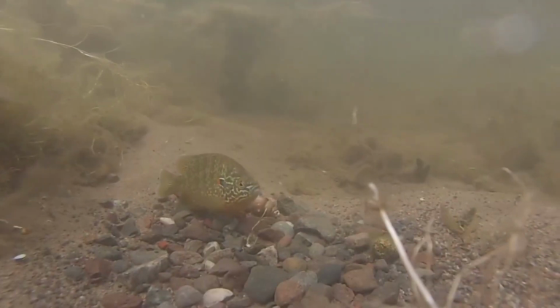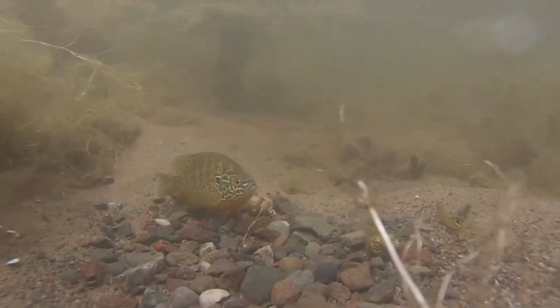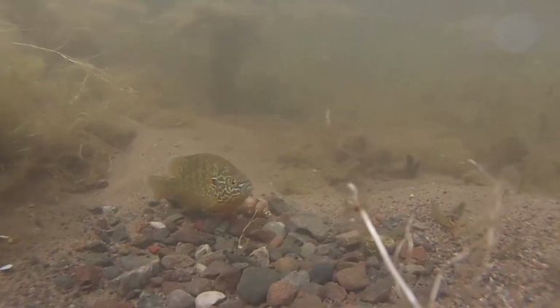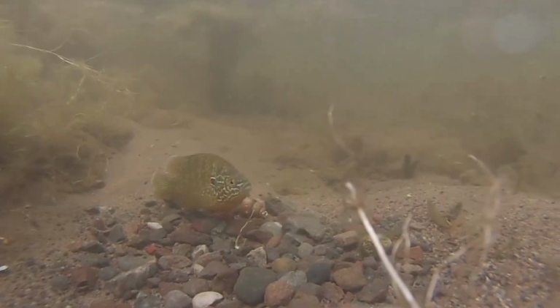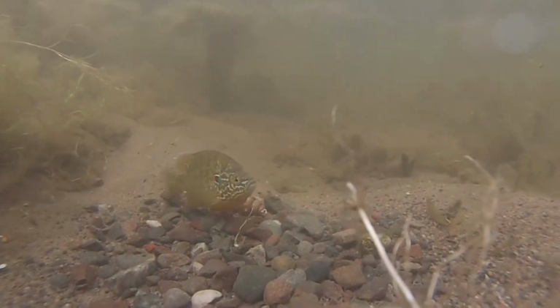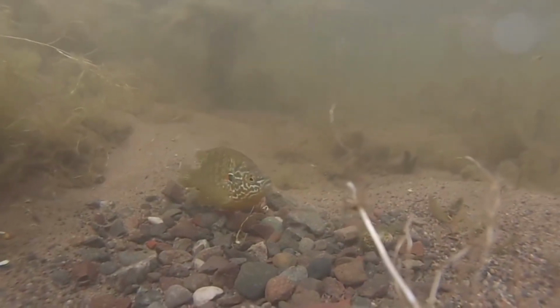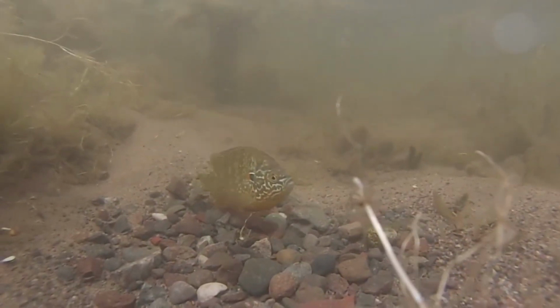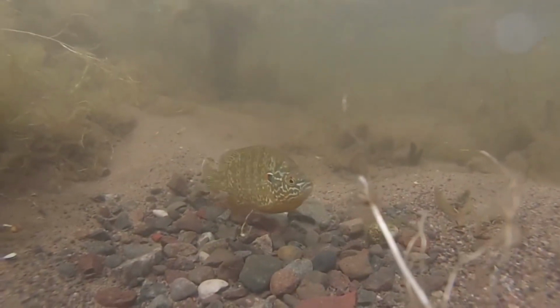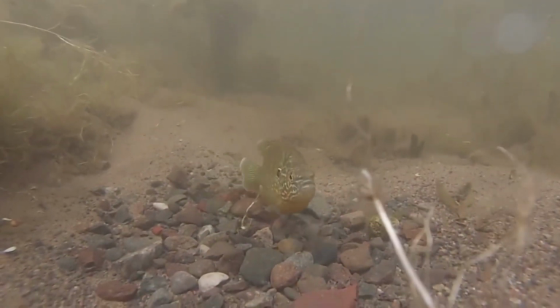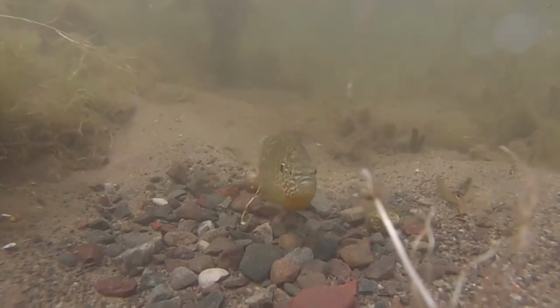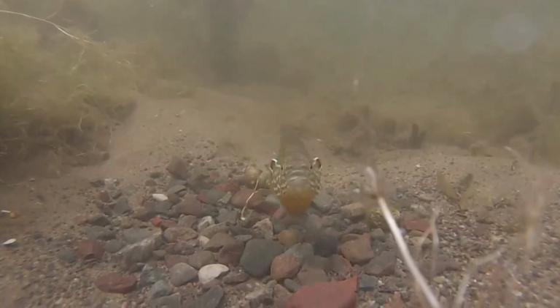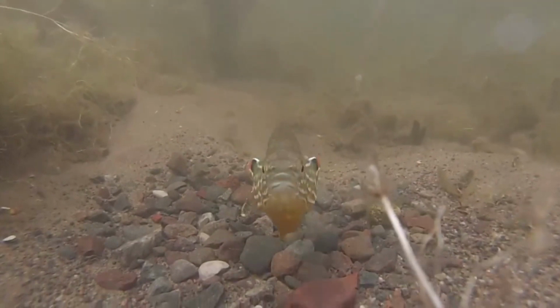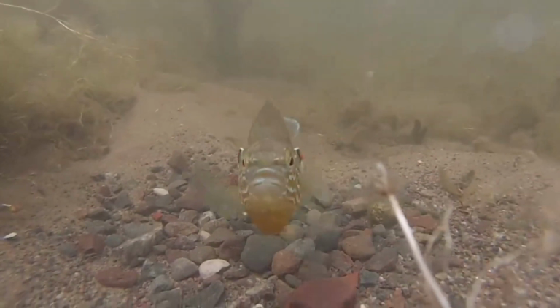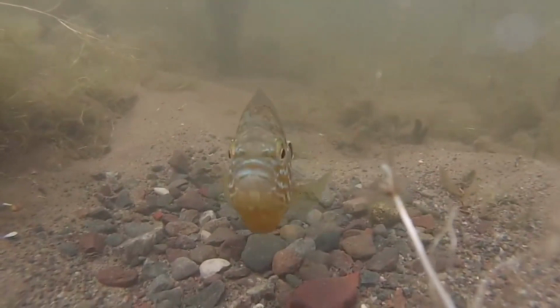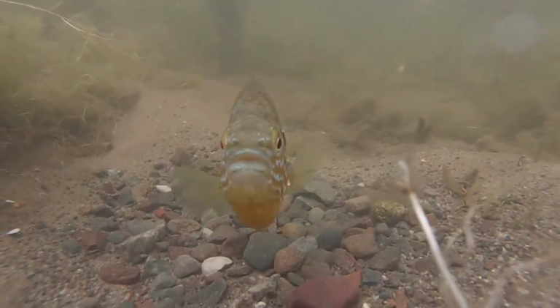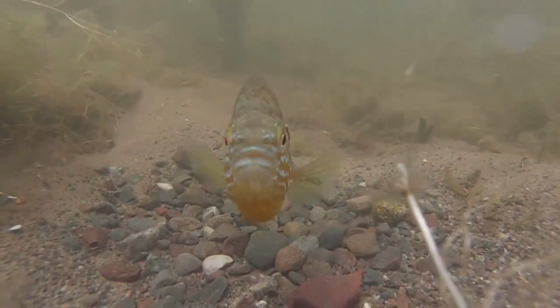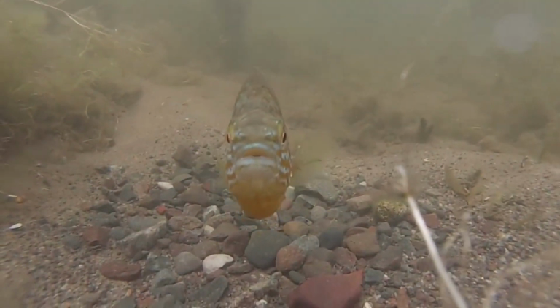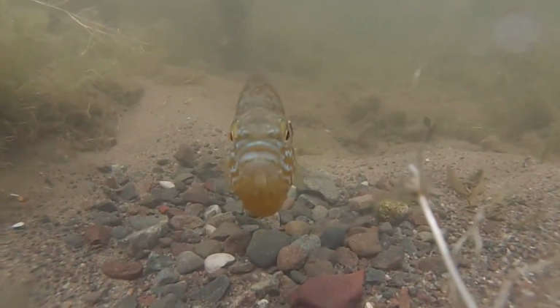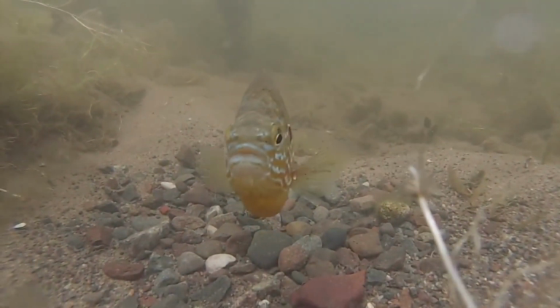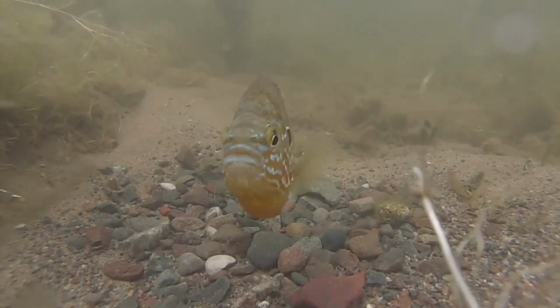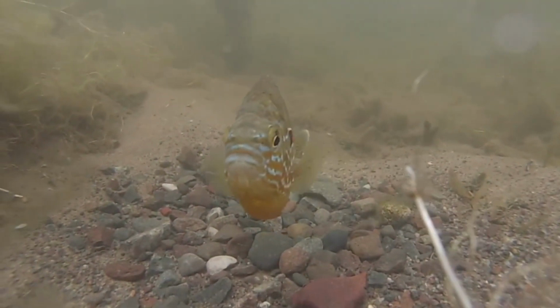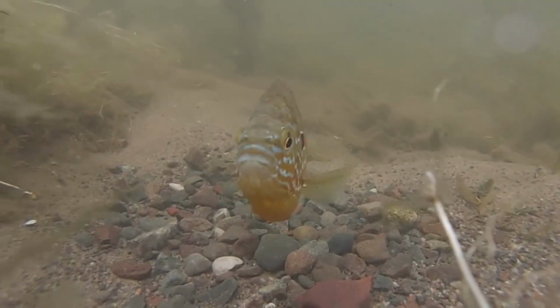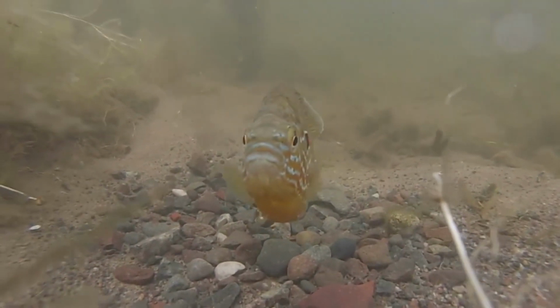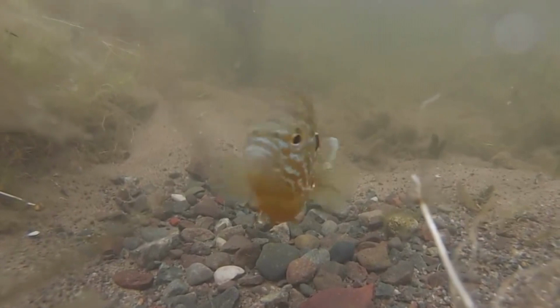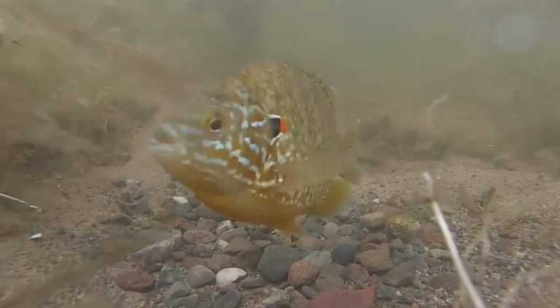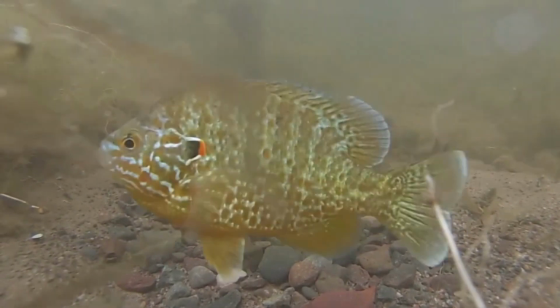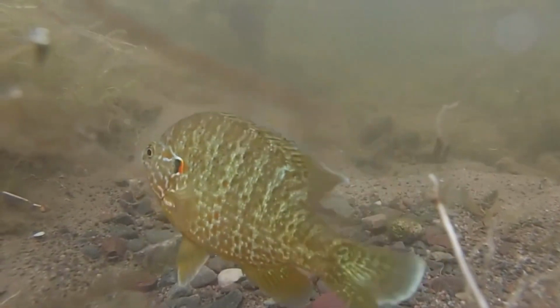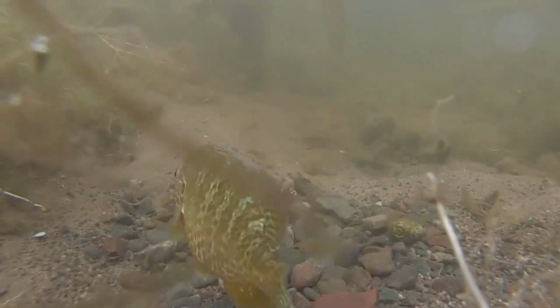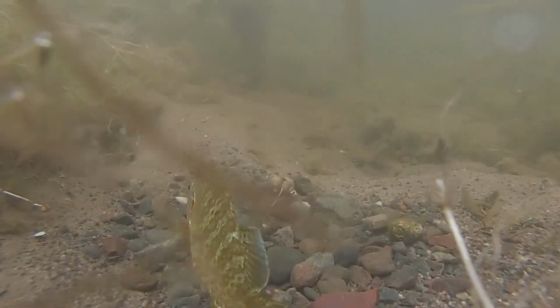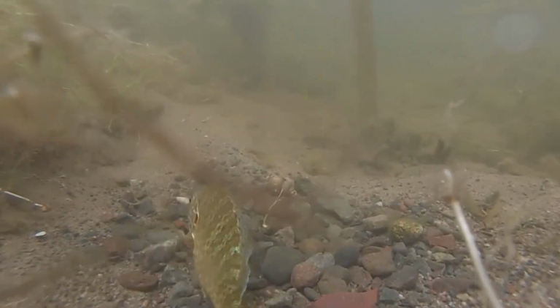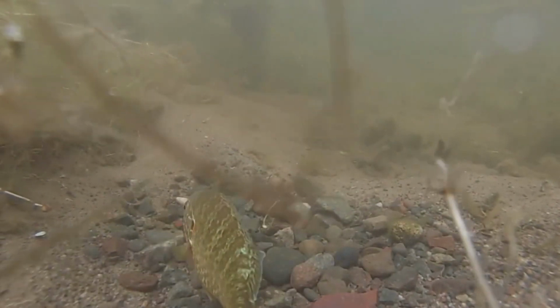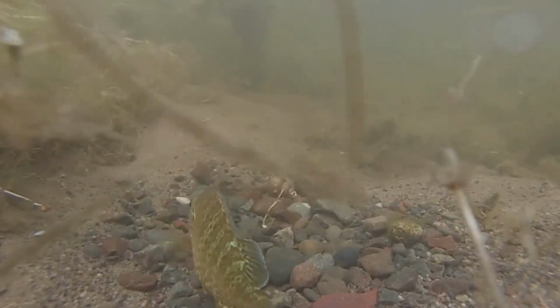Flagtails superficially look similar to freshwater sunfishes. They have a deep notch in their dorsal fin, so it almost looks like they have two back fins instead of one. This is similar to the wavy dorsal fin of sunfishes.